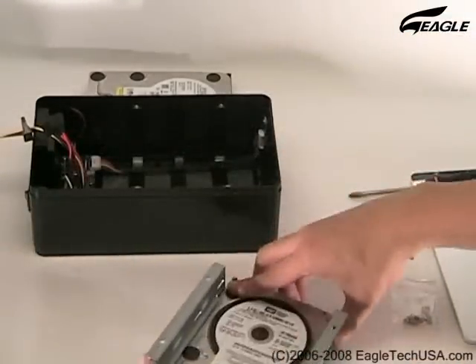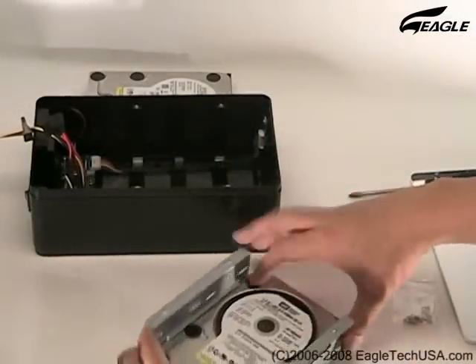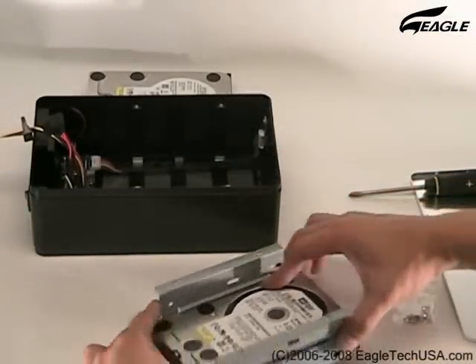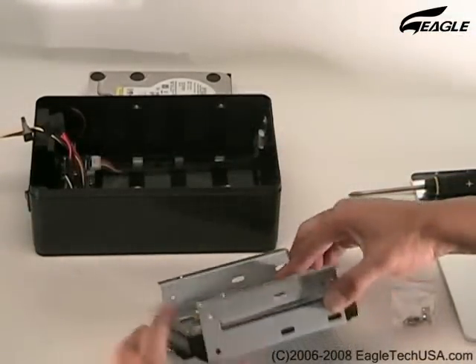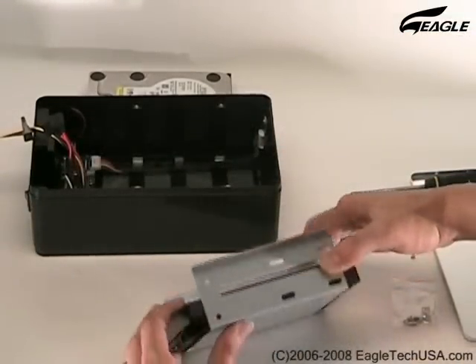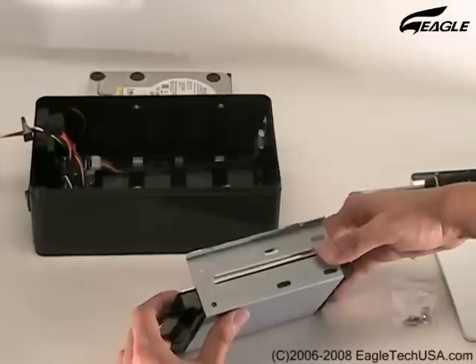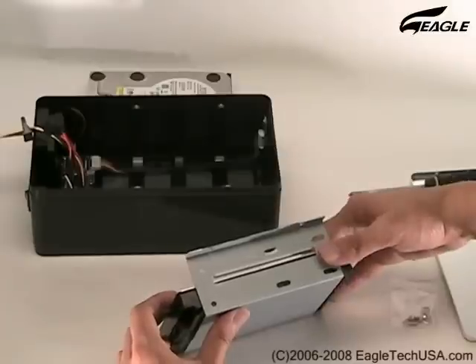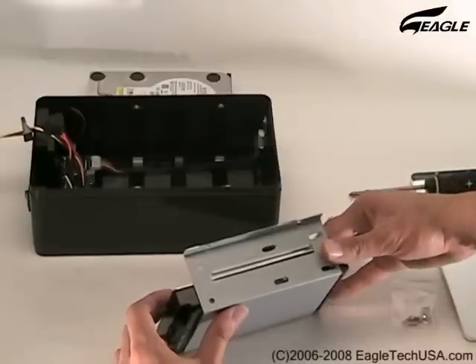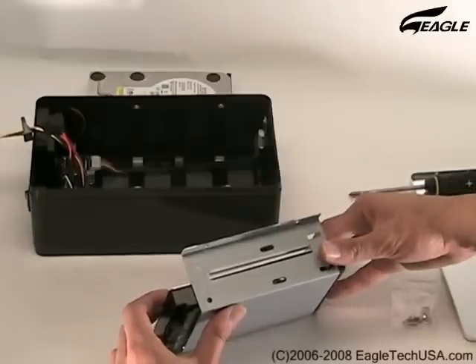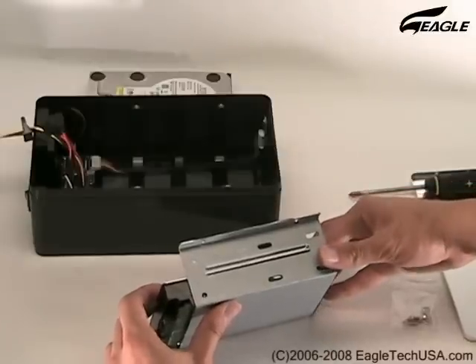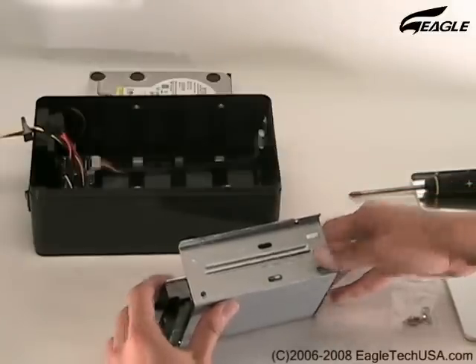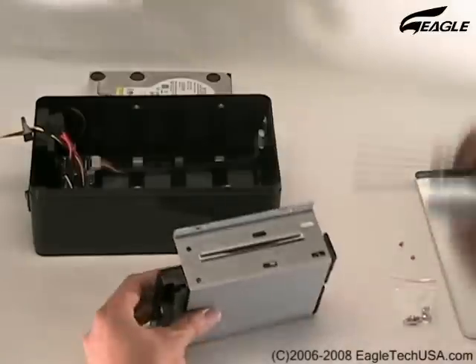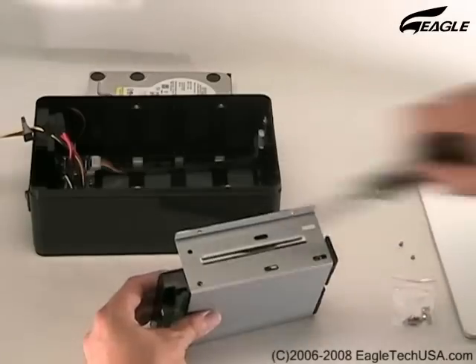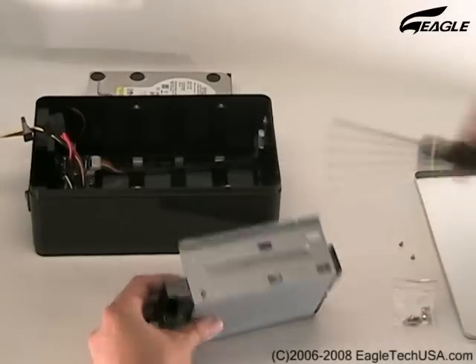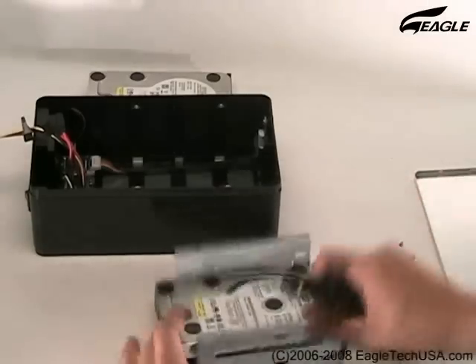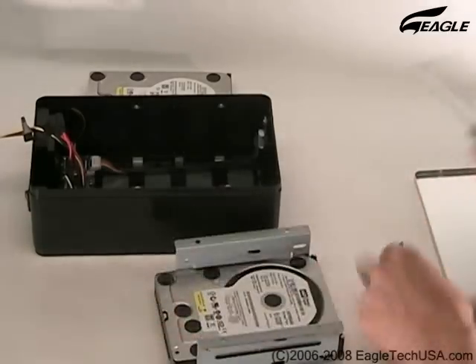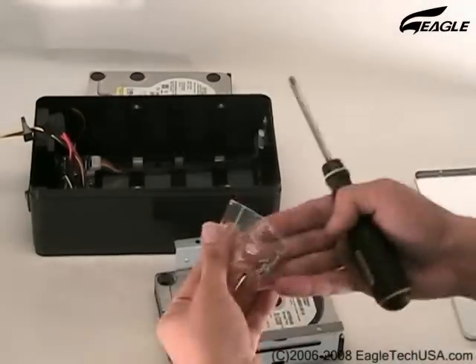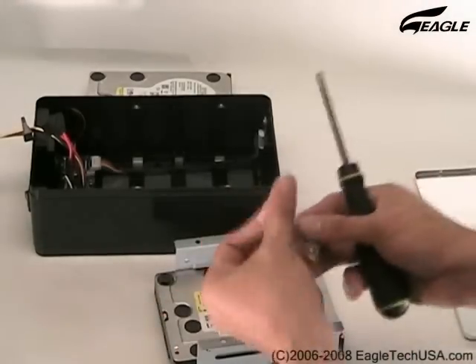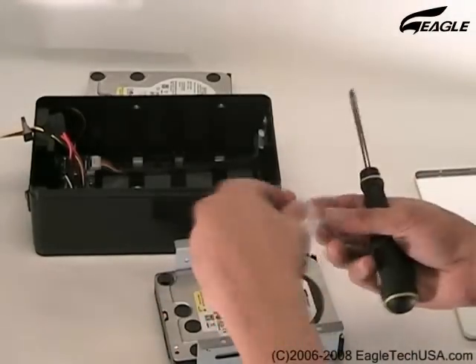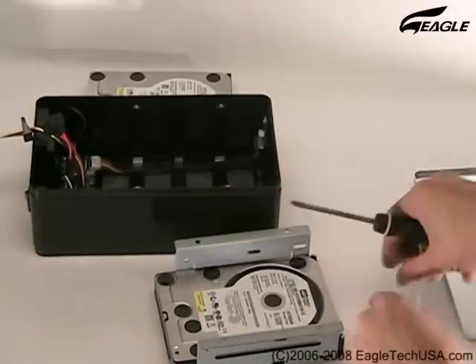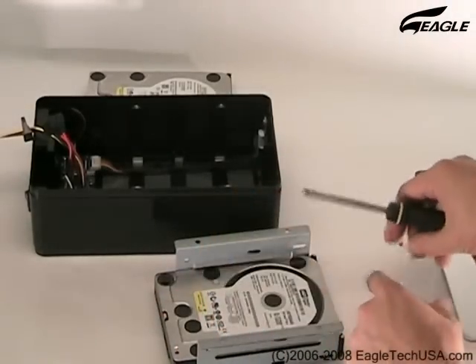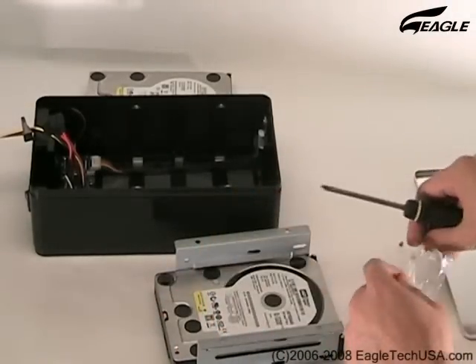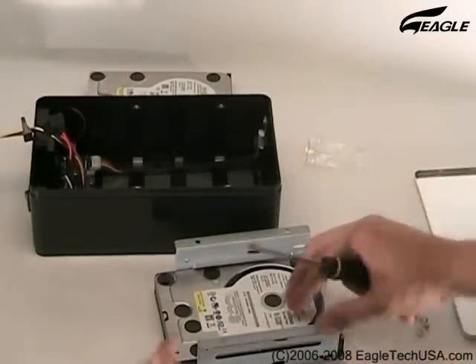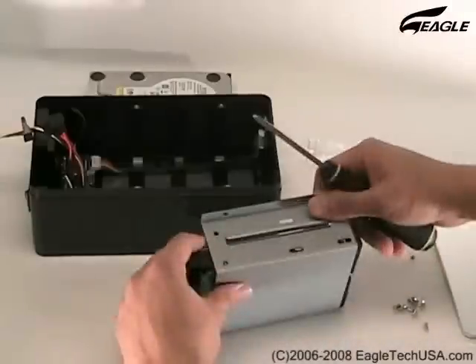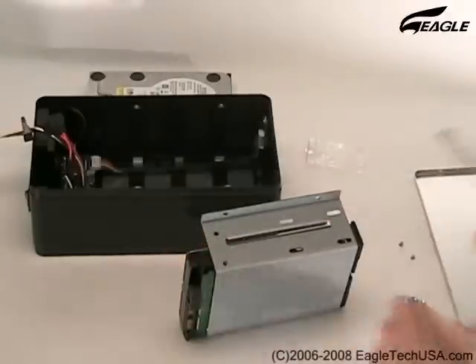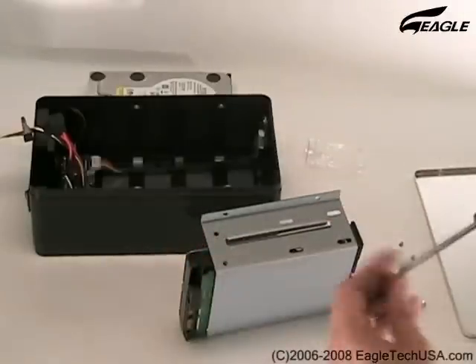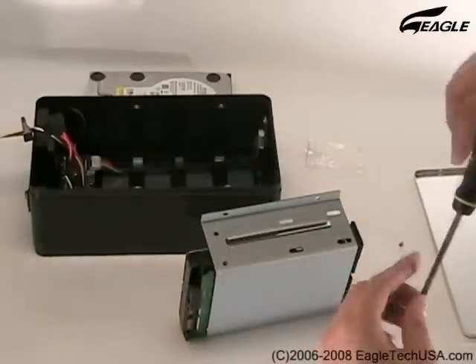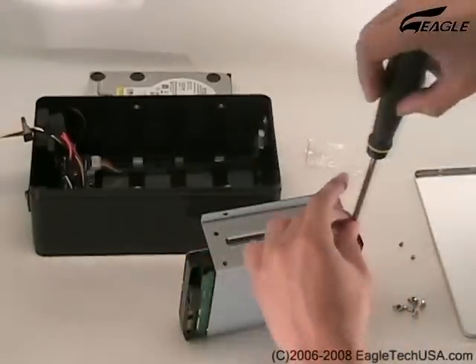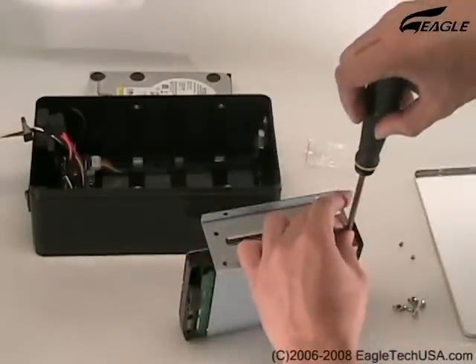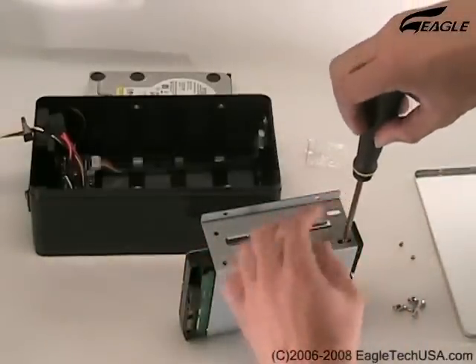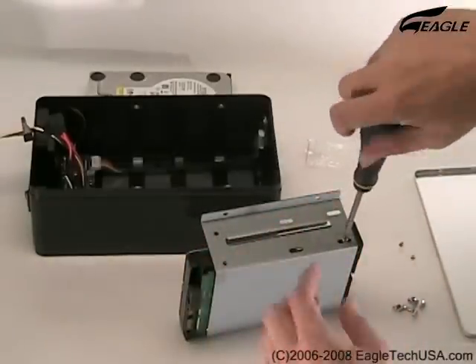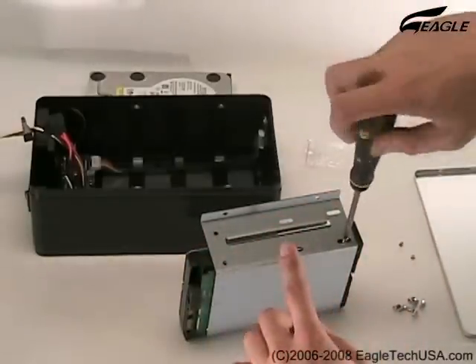Push the Hard Disk Drive in until the screw hole is visible, then tighten the hard disk screws on both sides.